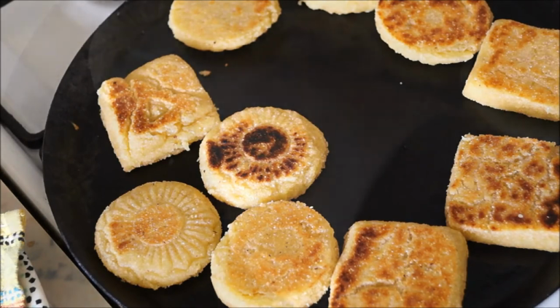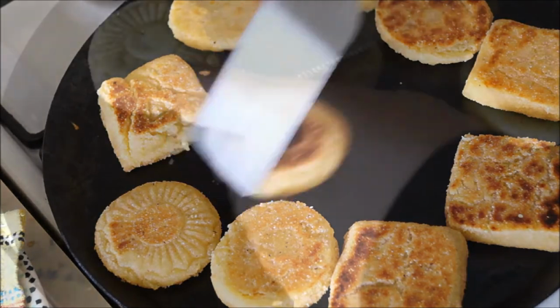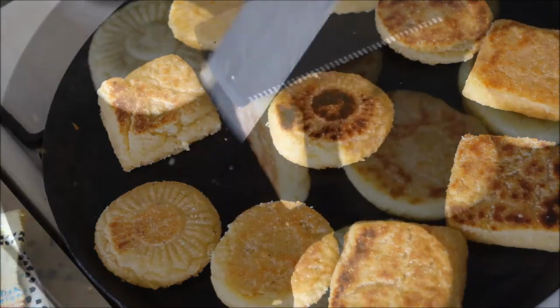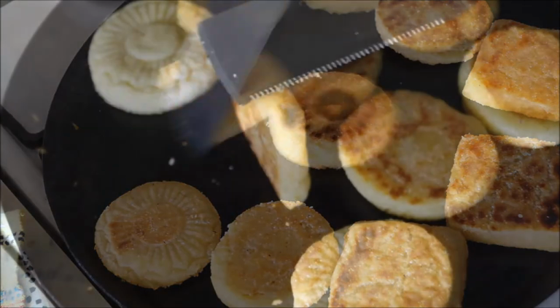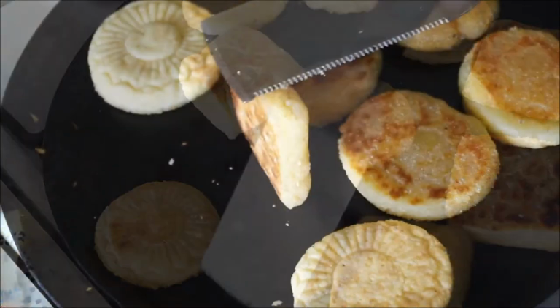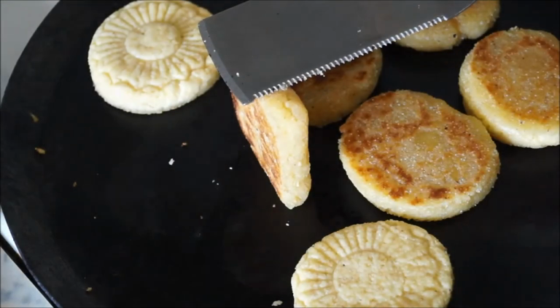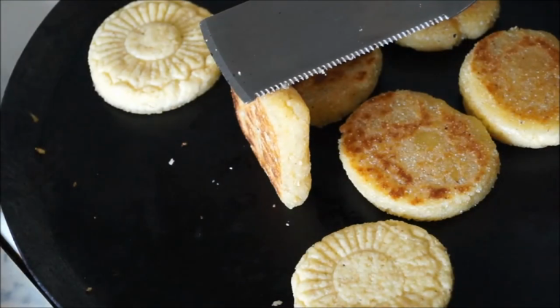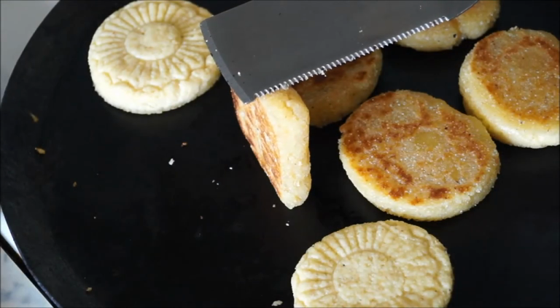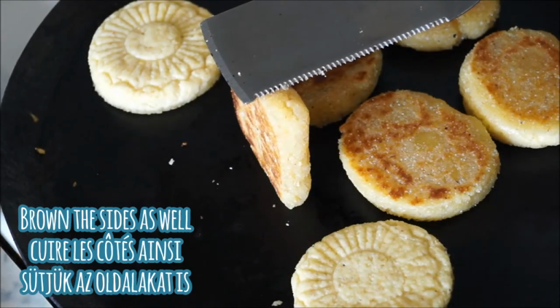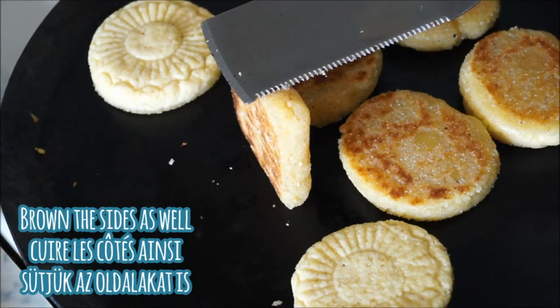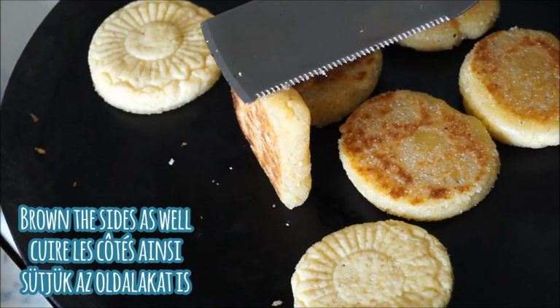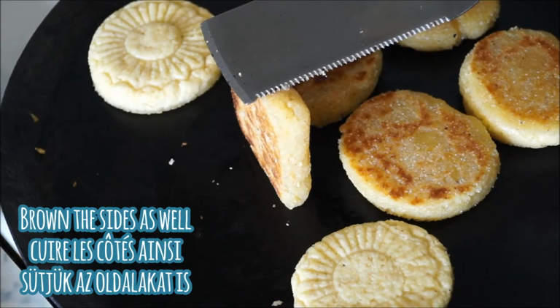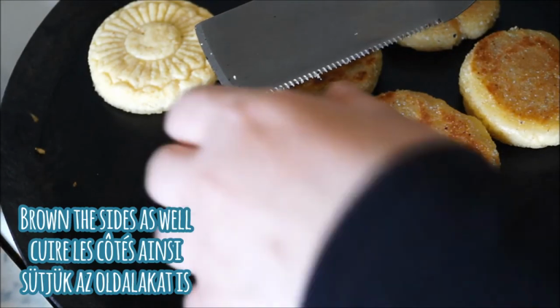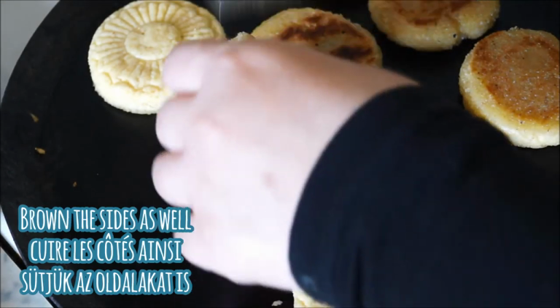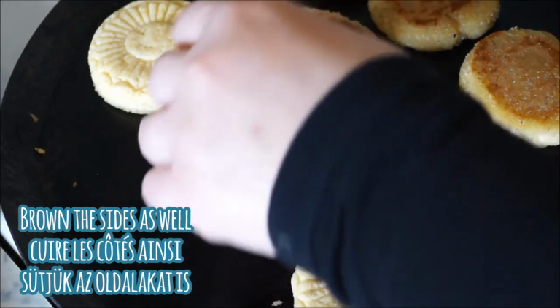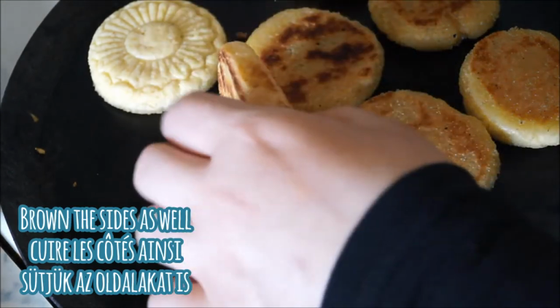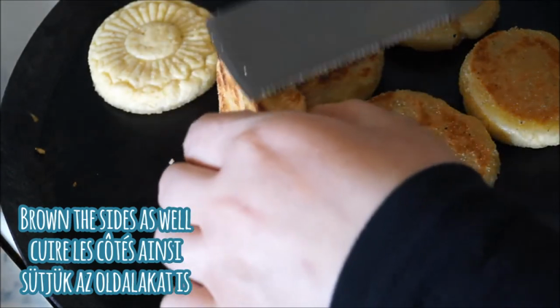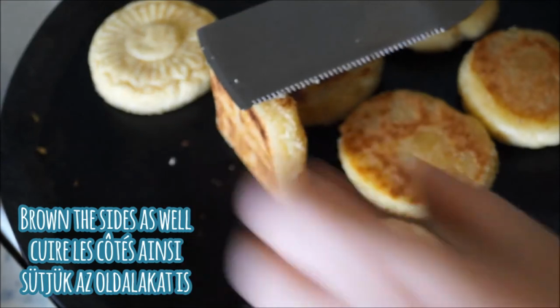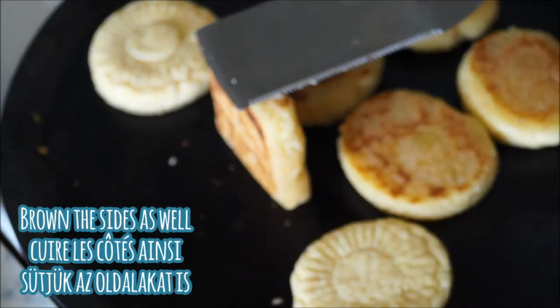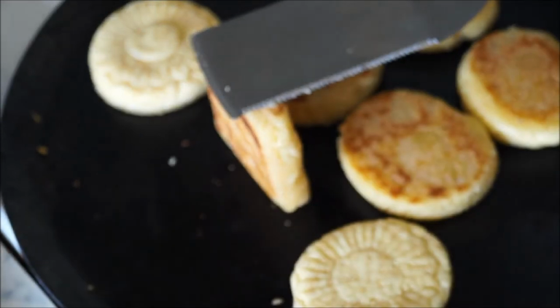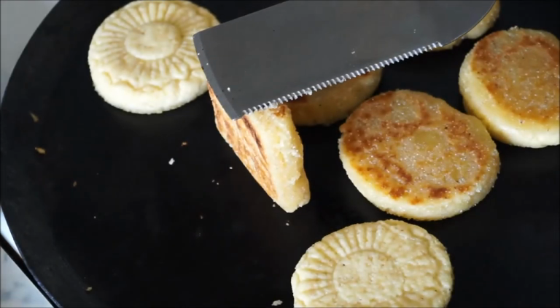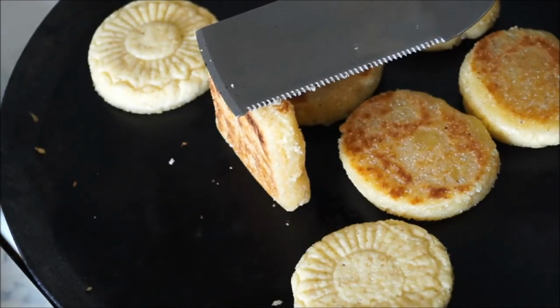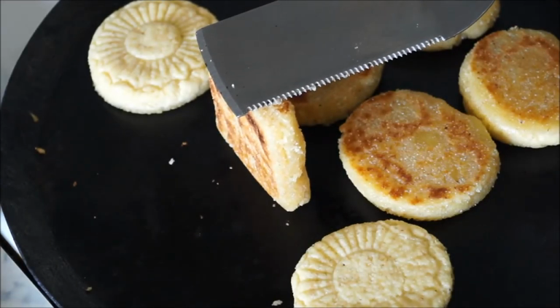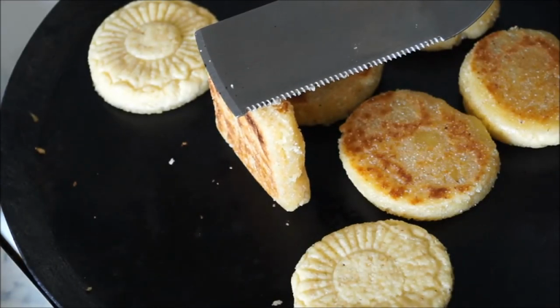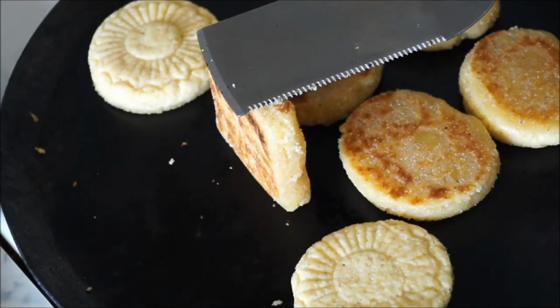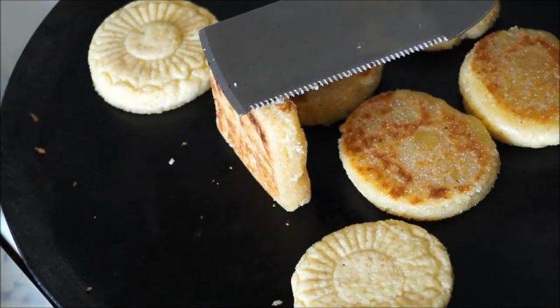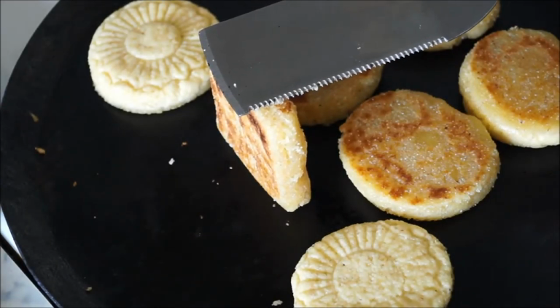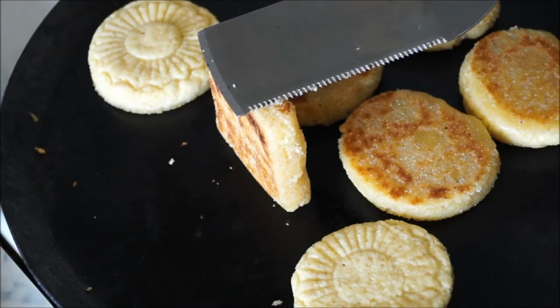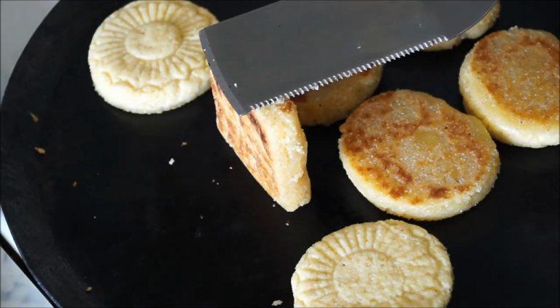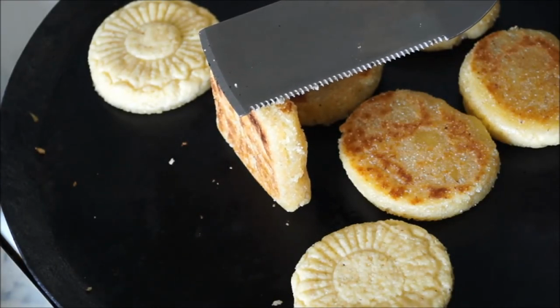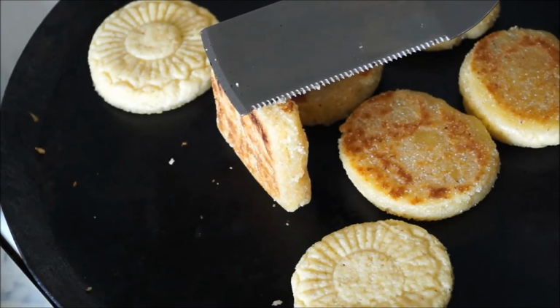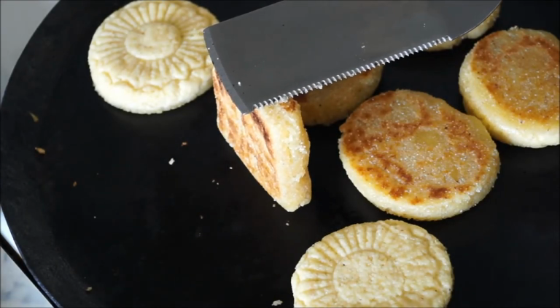You can then turn all of your galettes on their side and bake them on each side, making sure that even the sides are nicely golden brown.